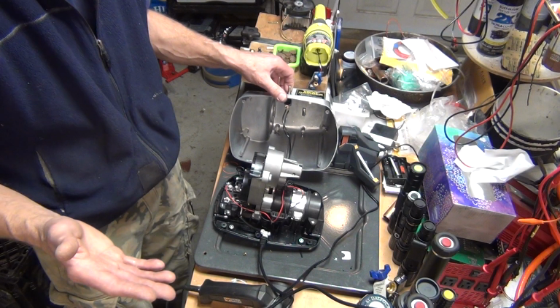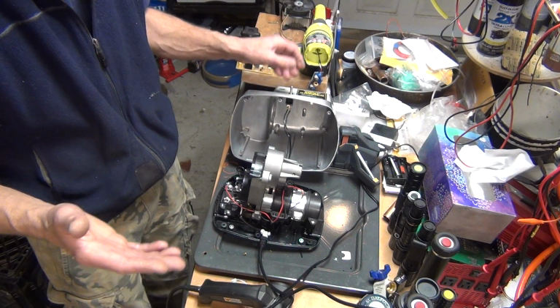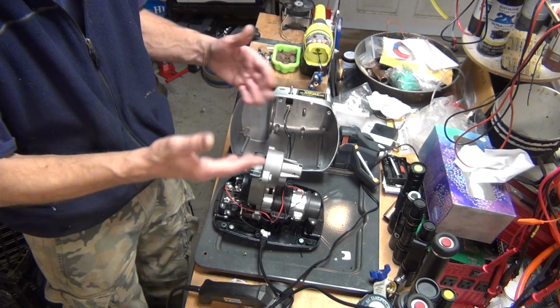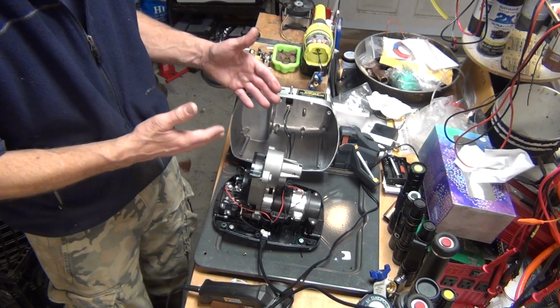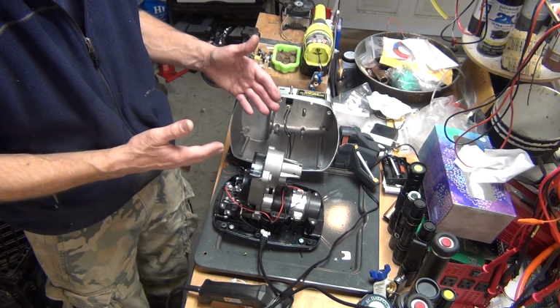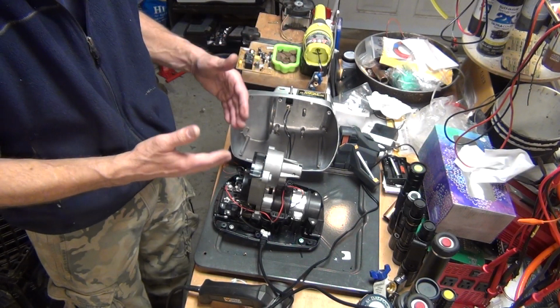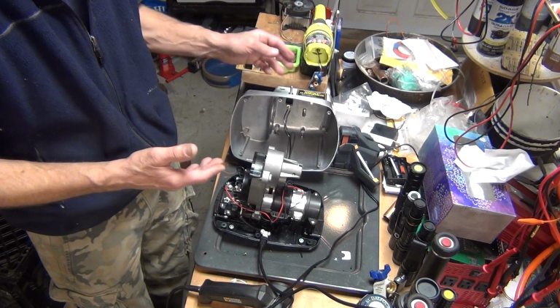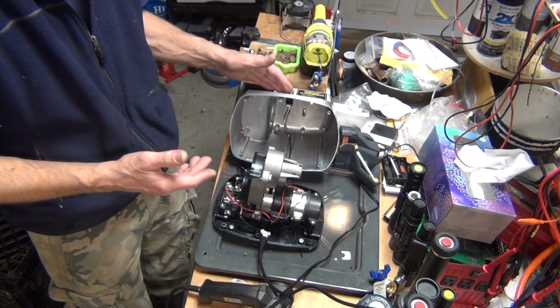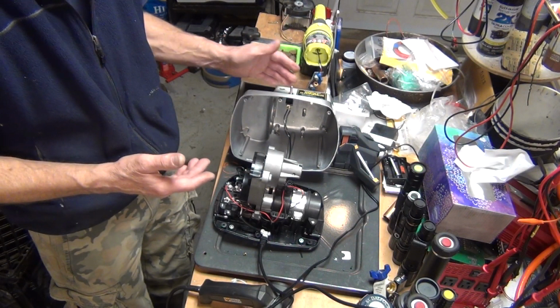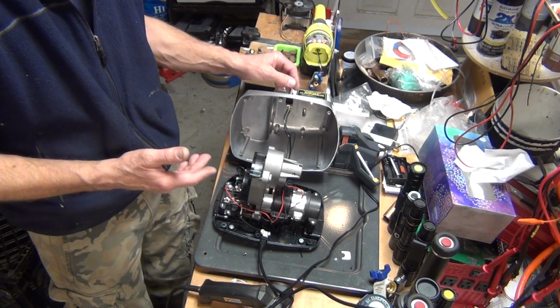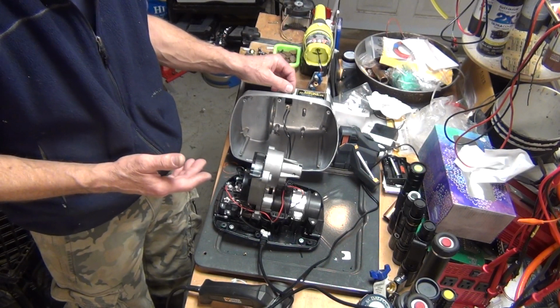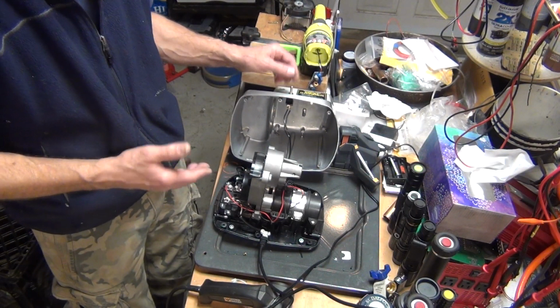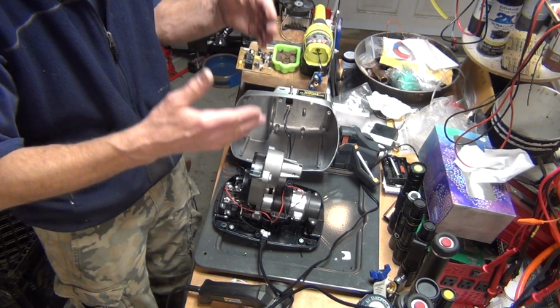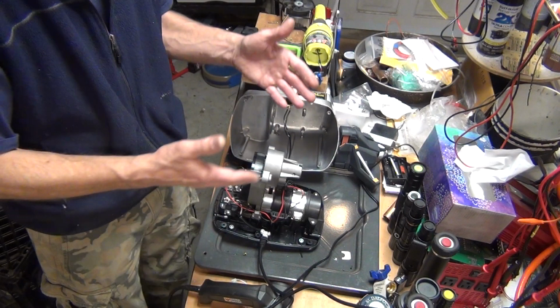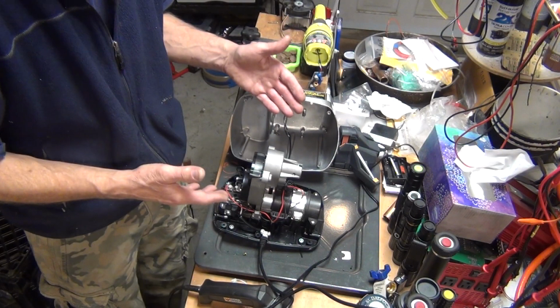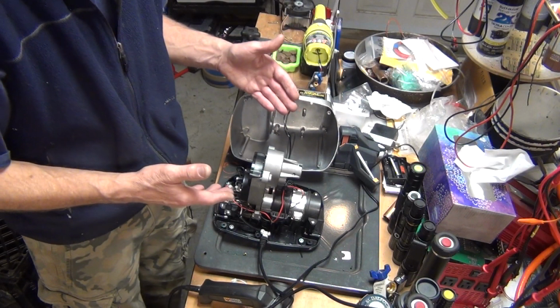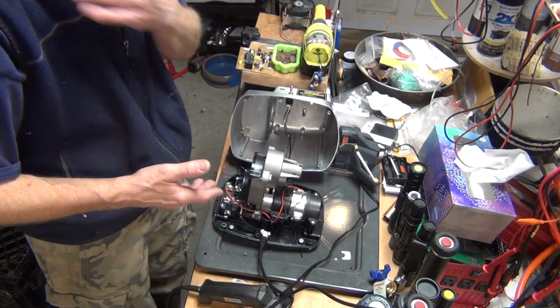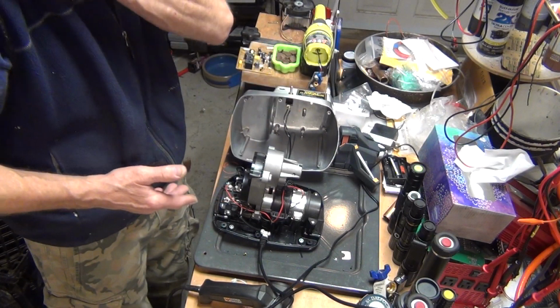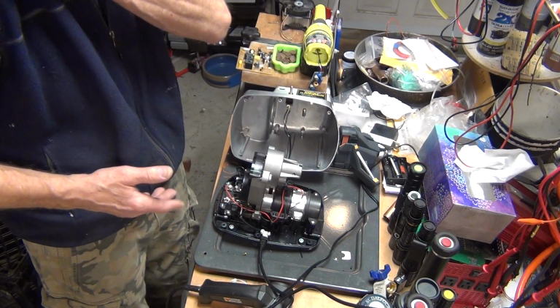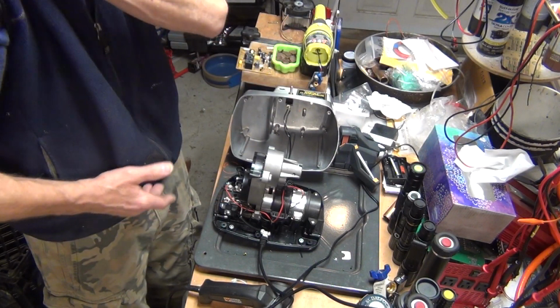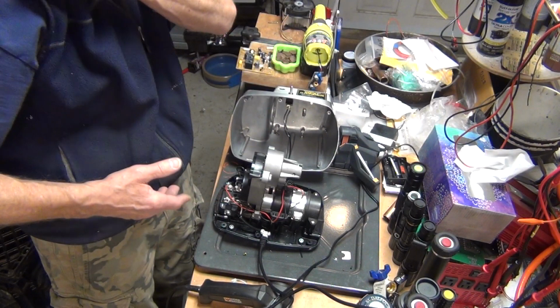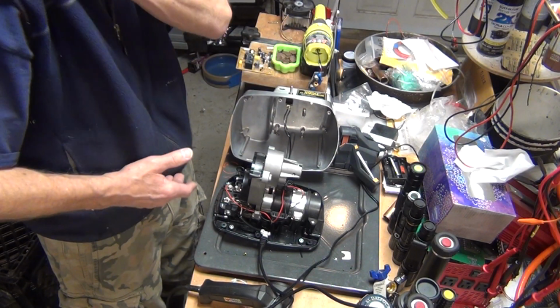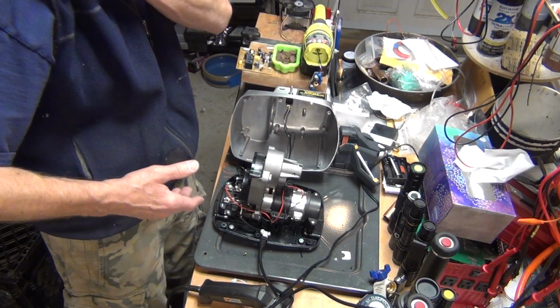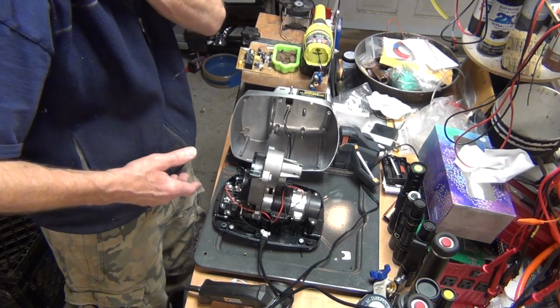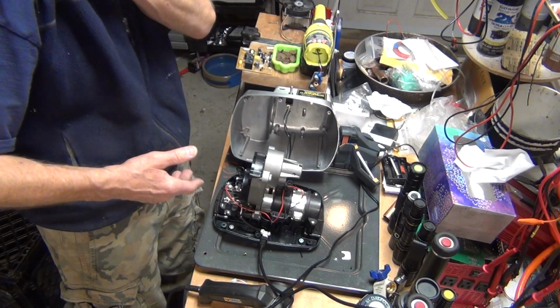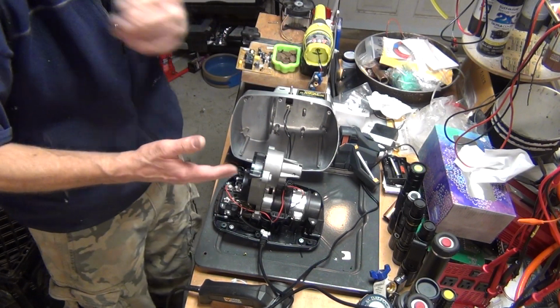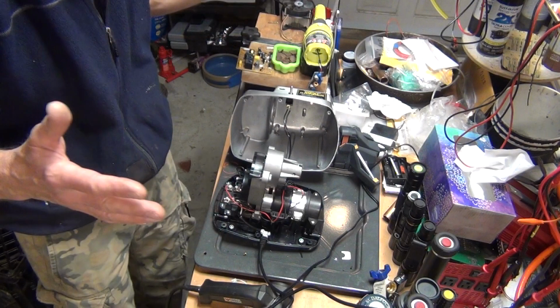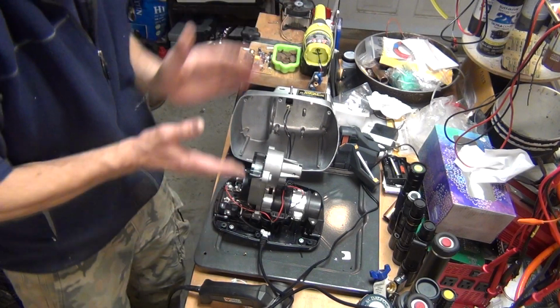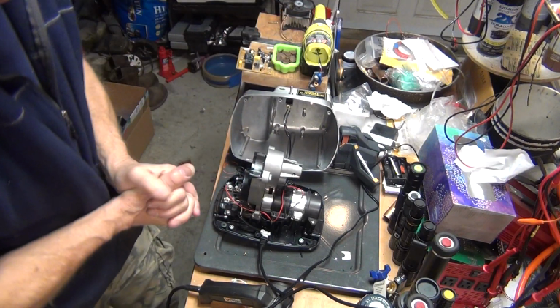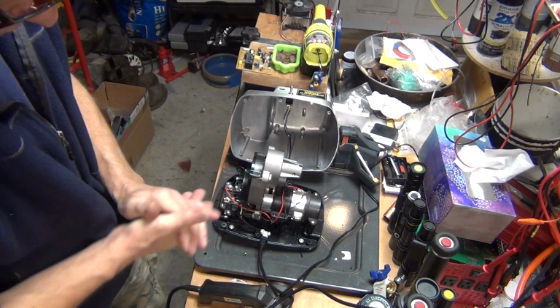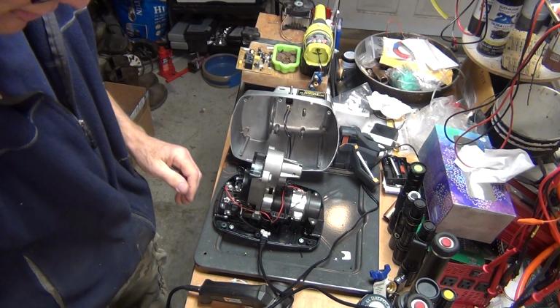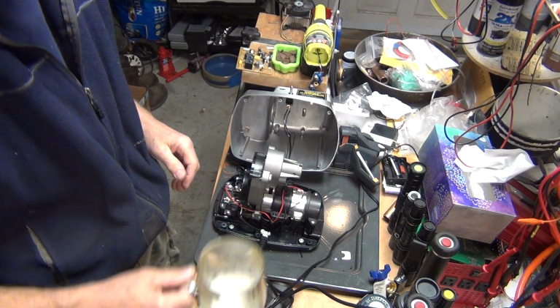It doesn't have a reverse — I would have to get a different switch for that — but I've never actually used the reverse in however many years I've owned this. So cheers to that.